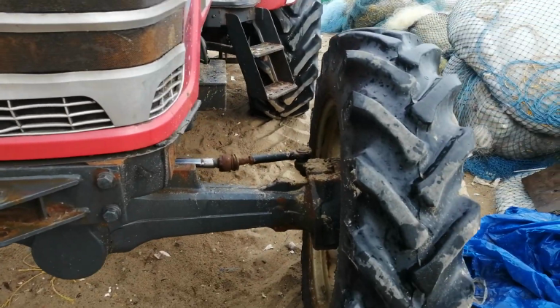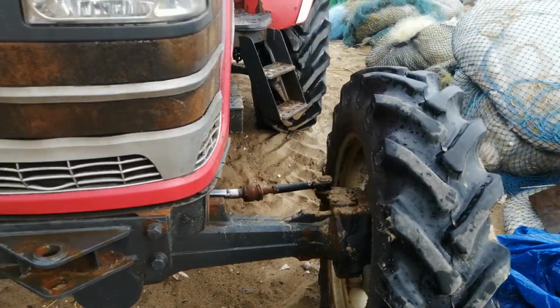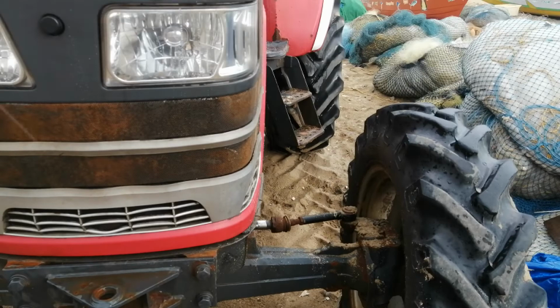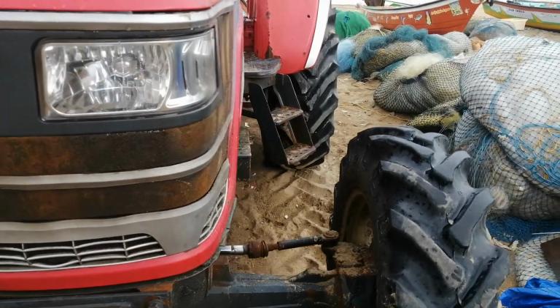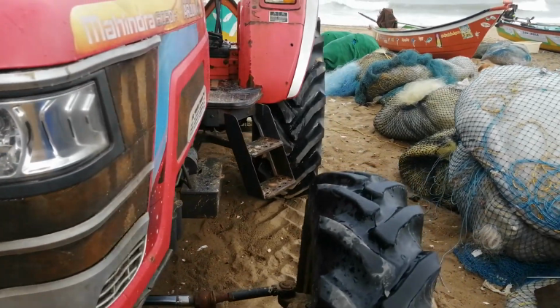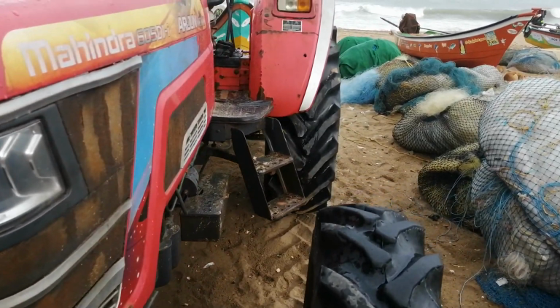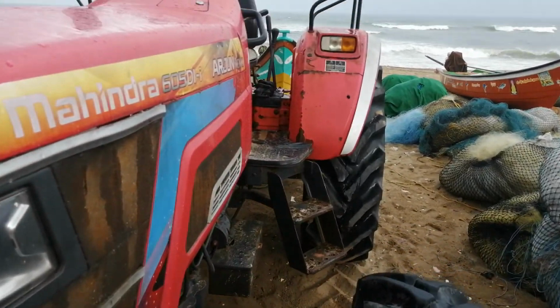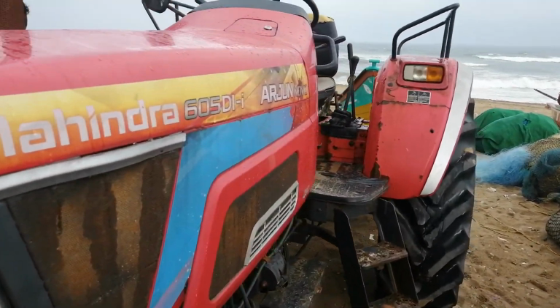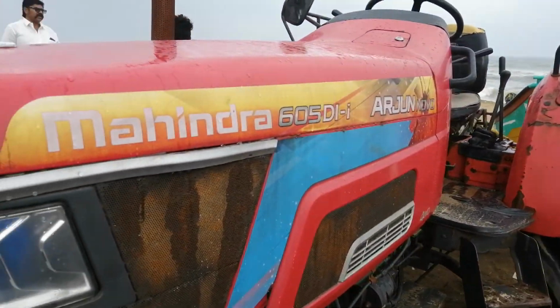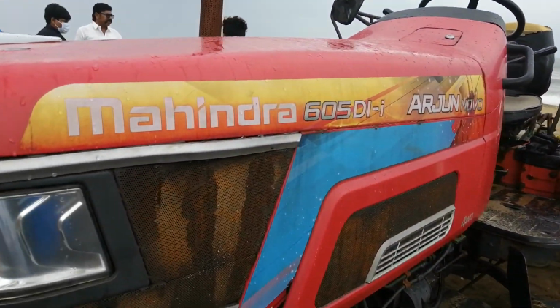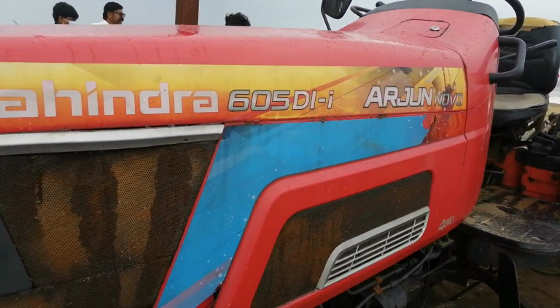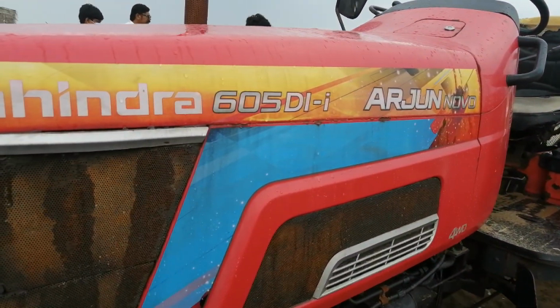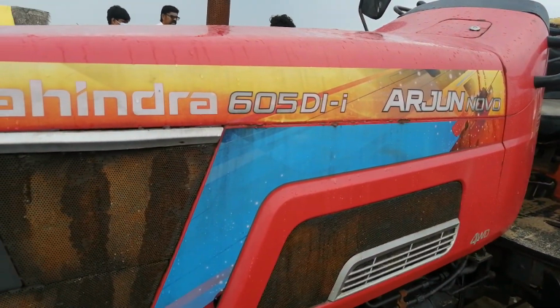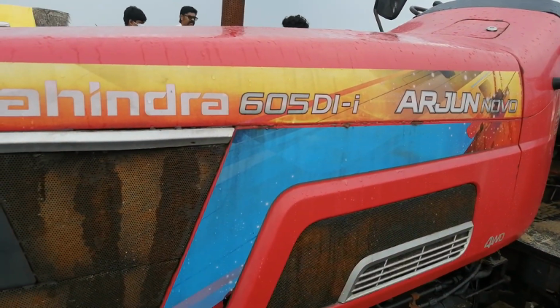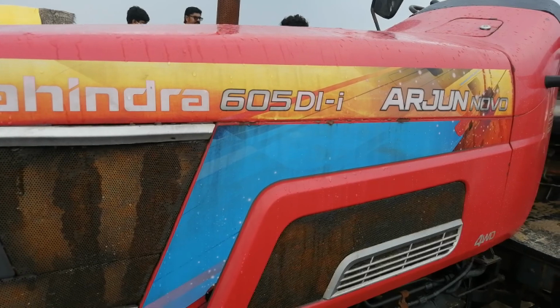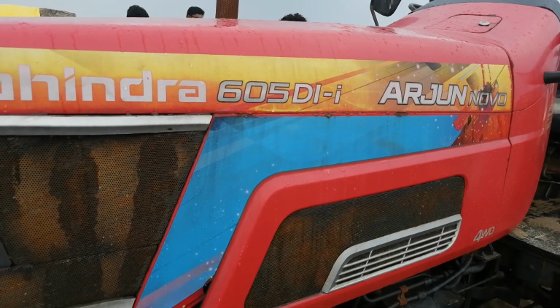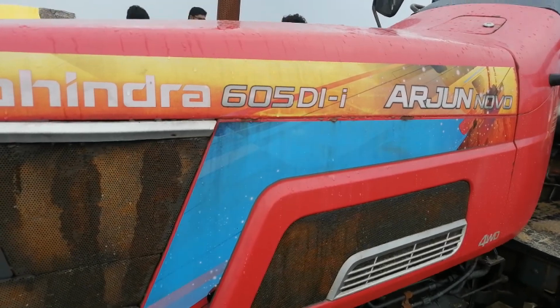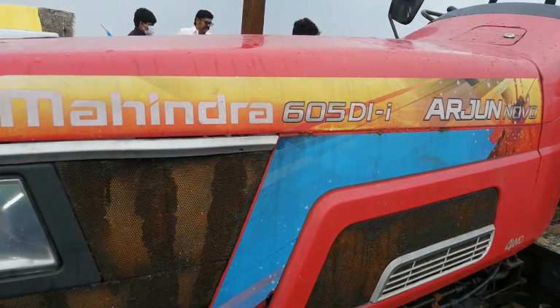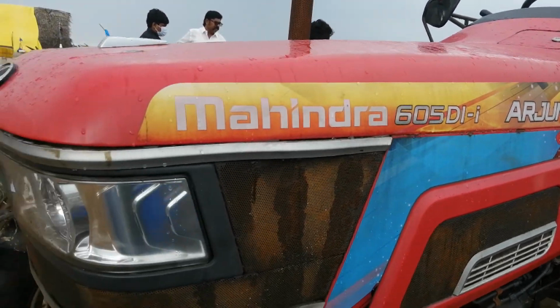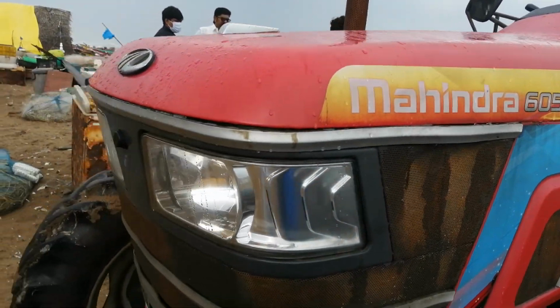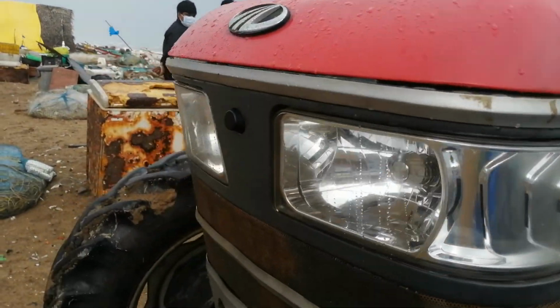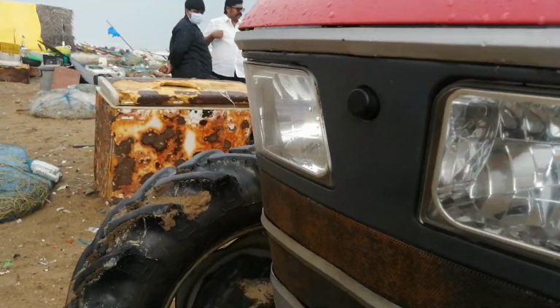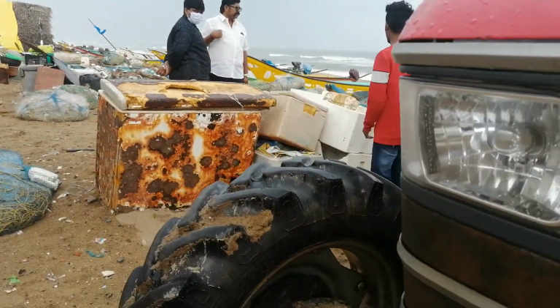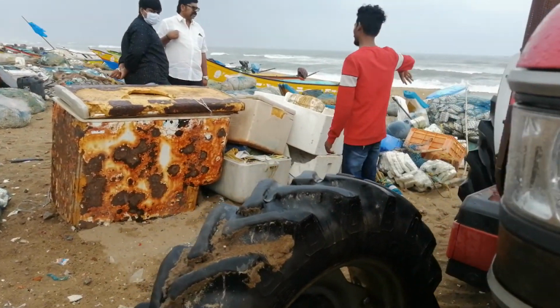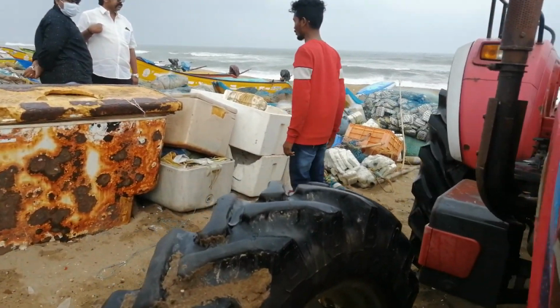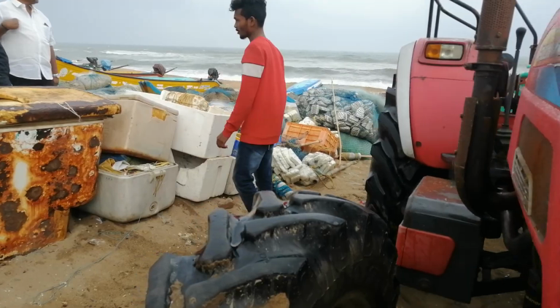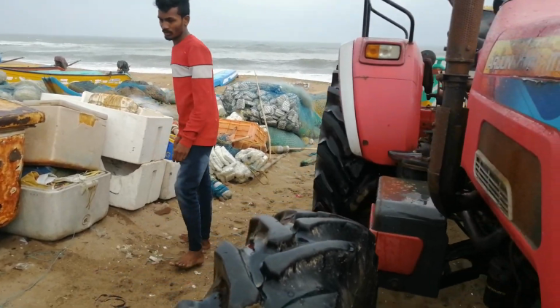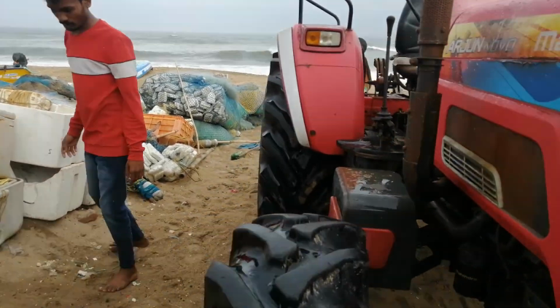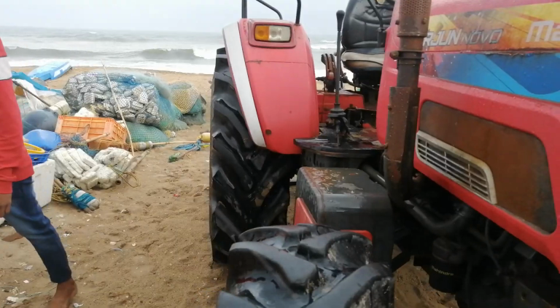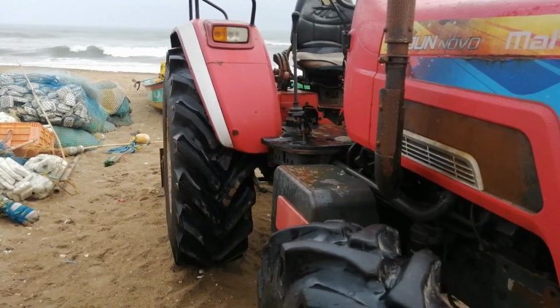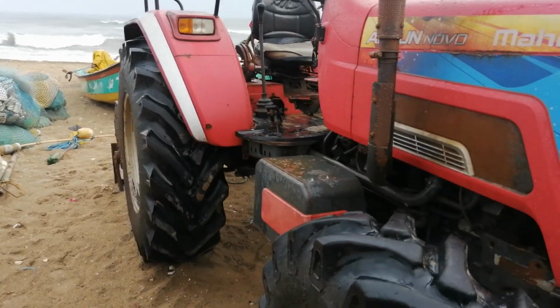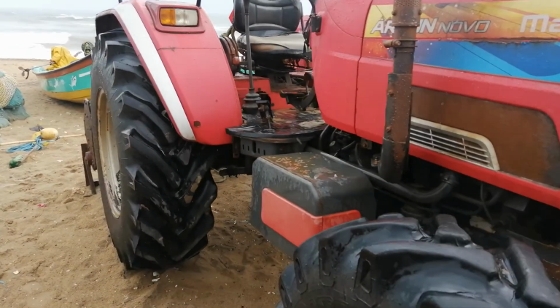It's a four-wheel Mahendra 605 — that's what they are using — the DI Arjun Nova. Very nice tractor, and they are using it for pulling the boat.